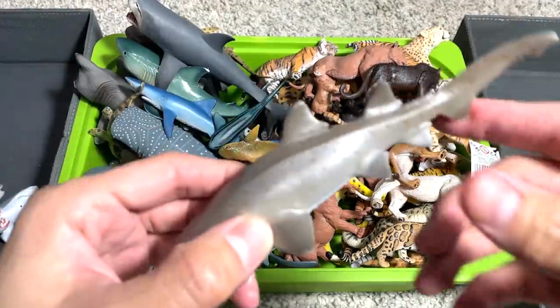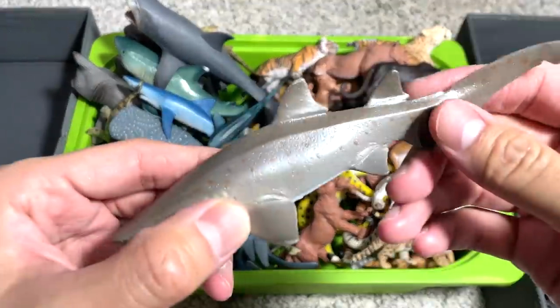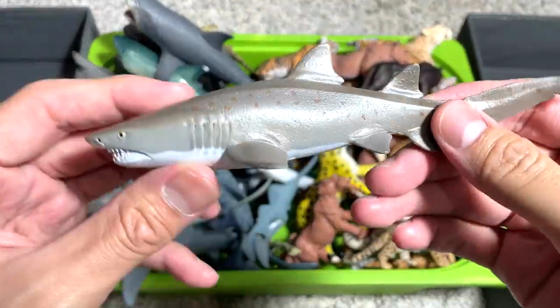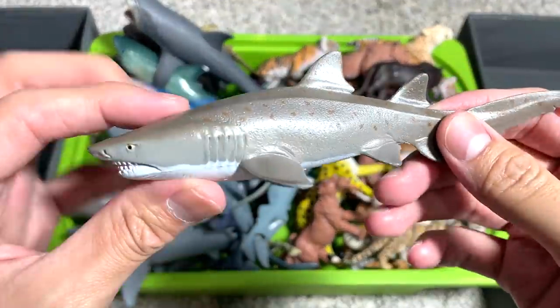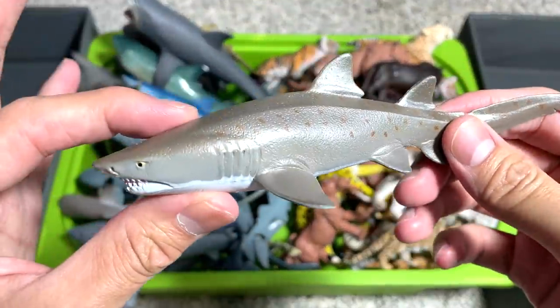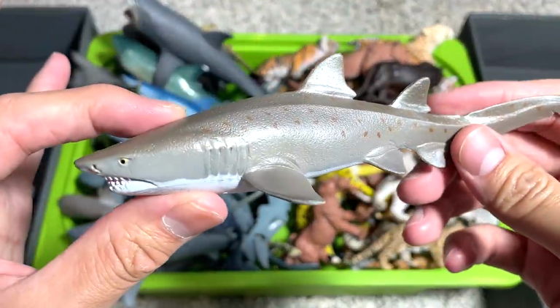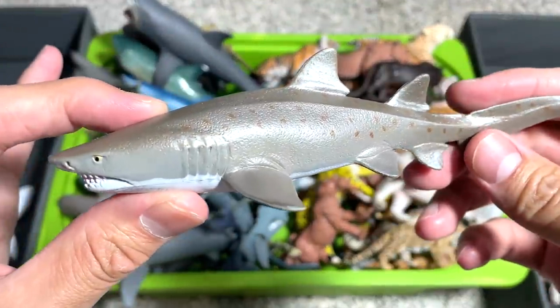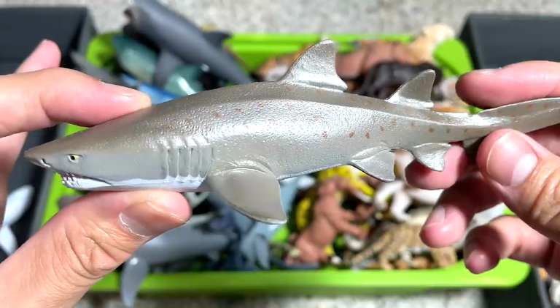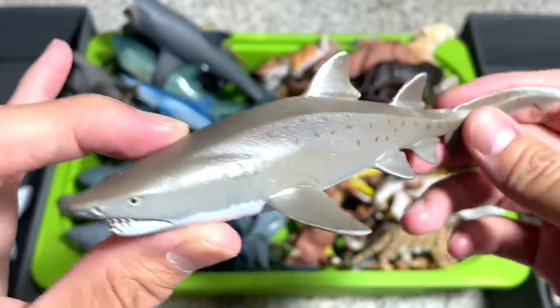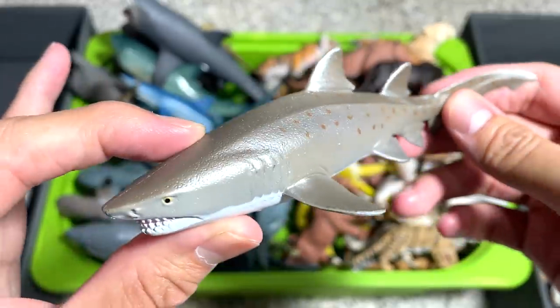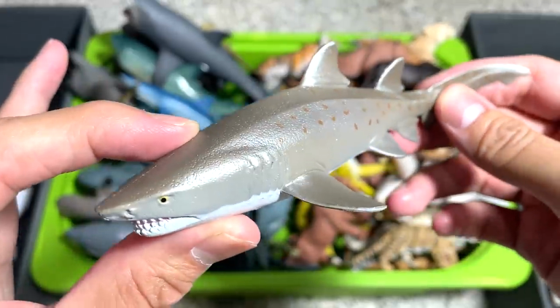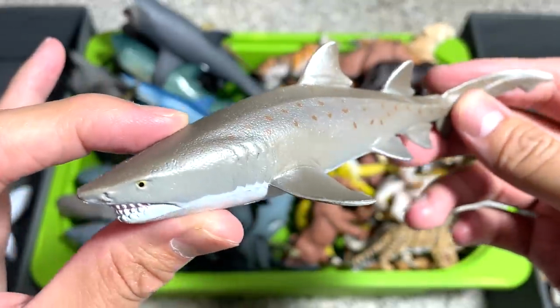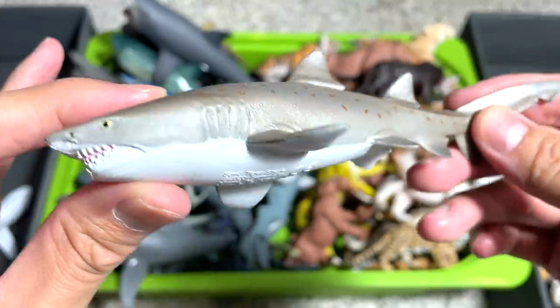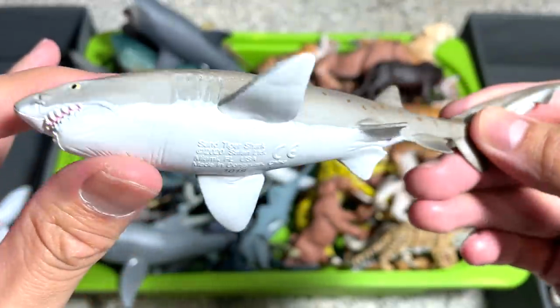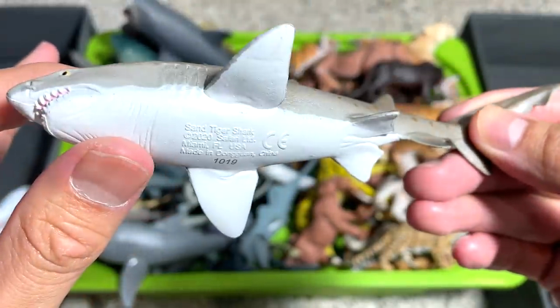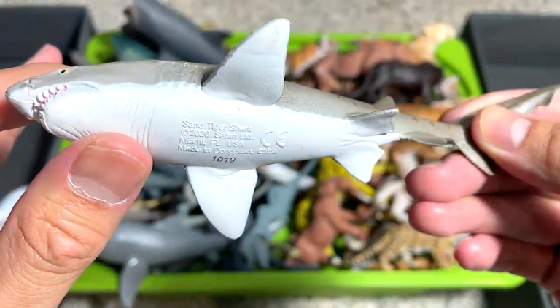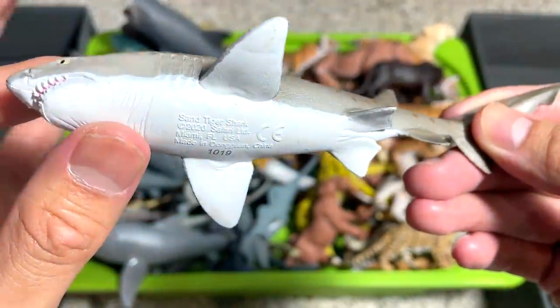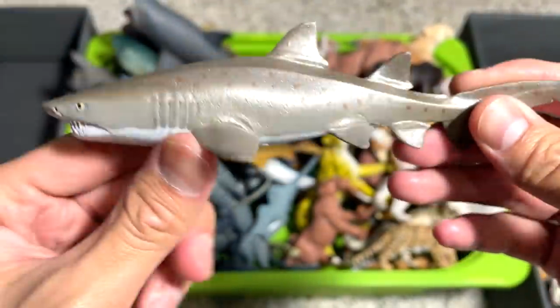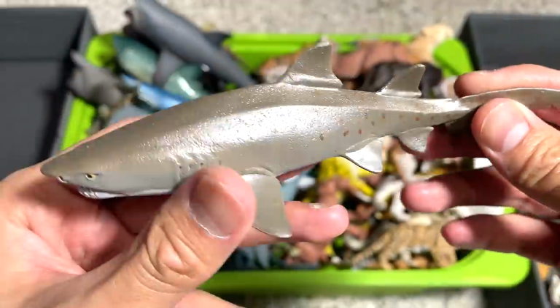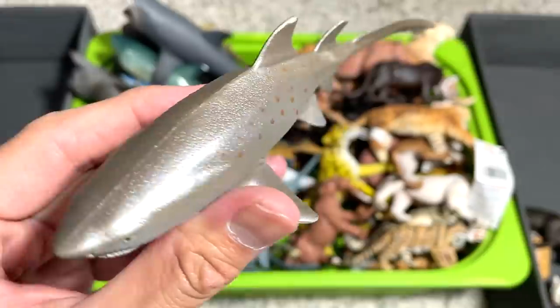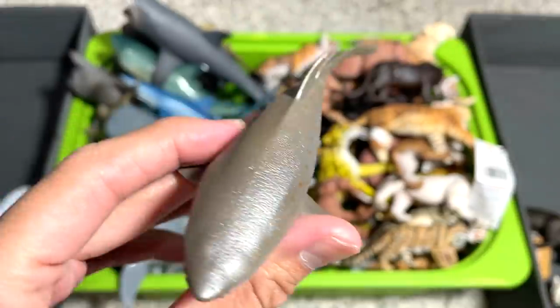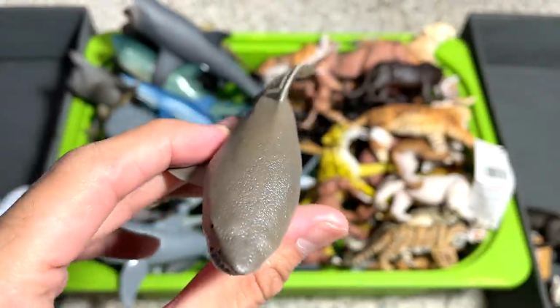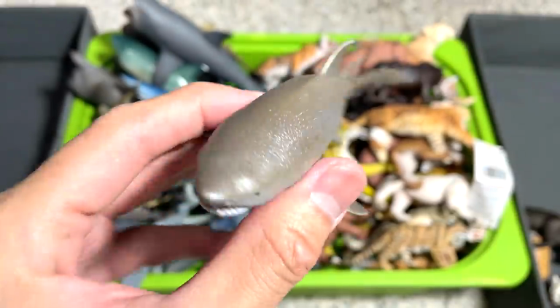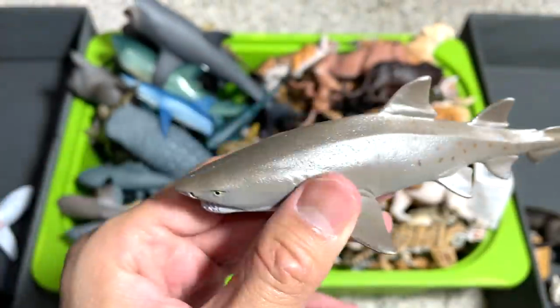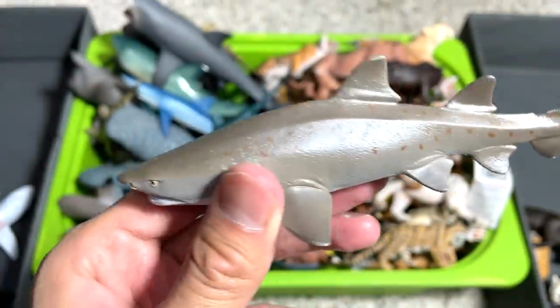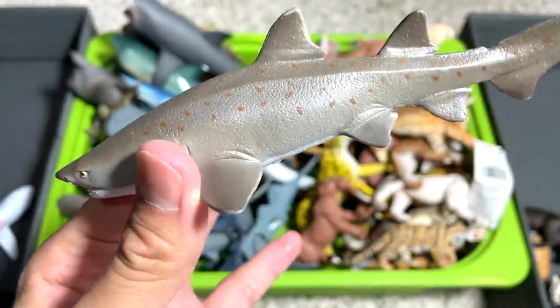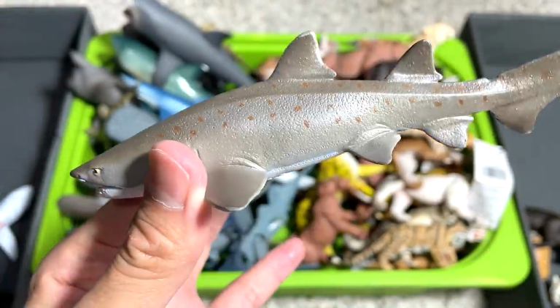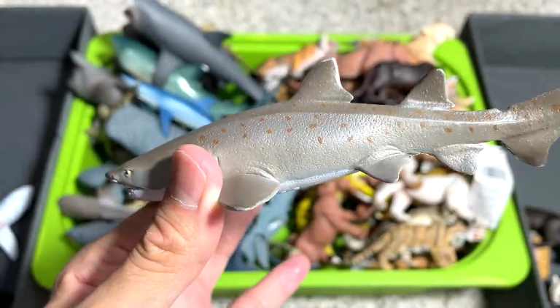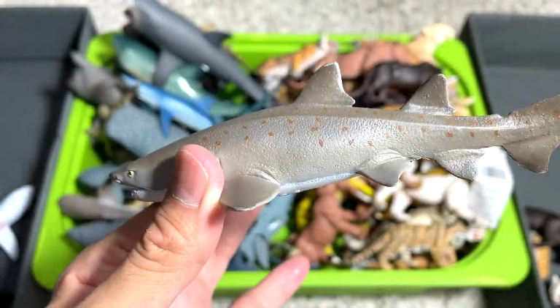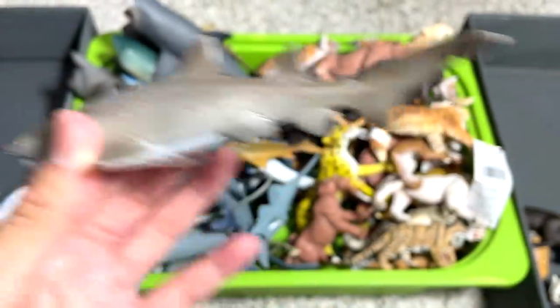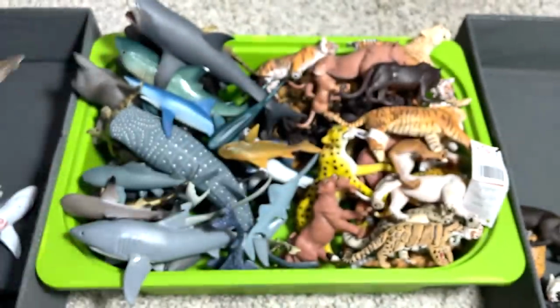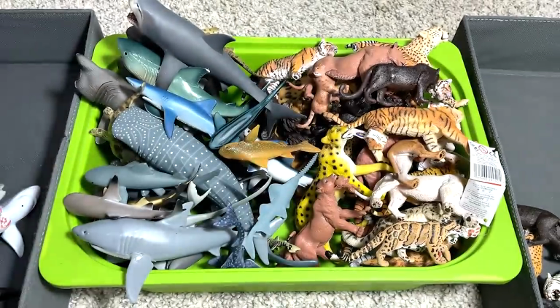This one should be a Sand Tiger shark figure, which looks very nice. 2020, so this figure is about two years old.